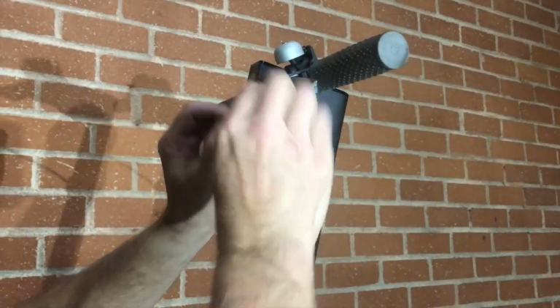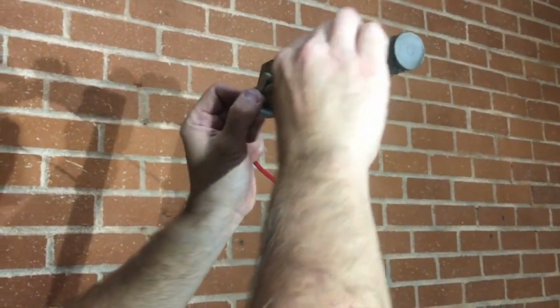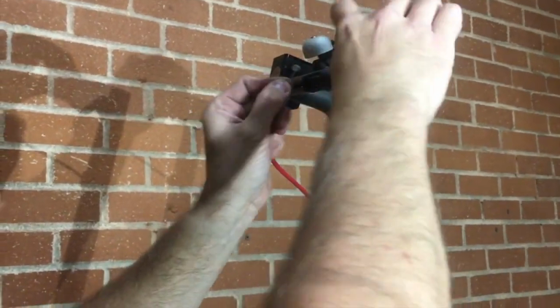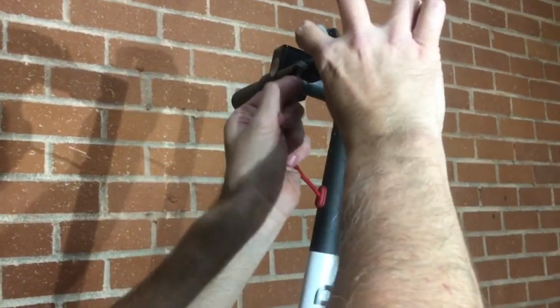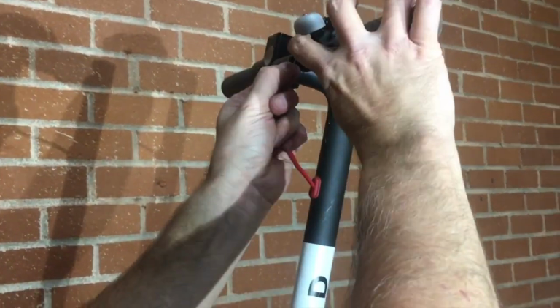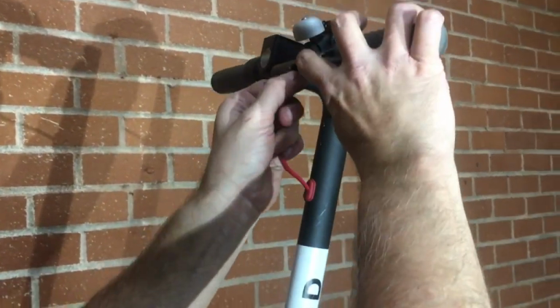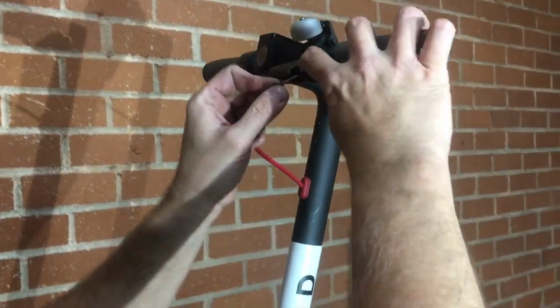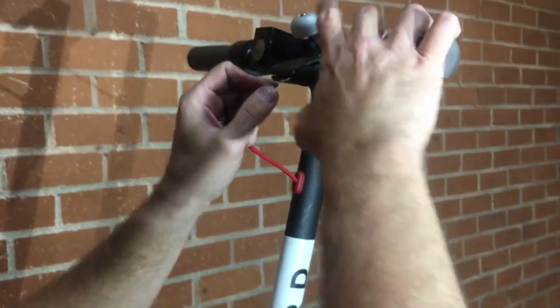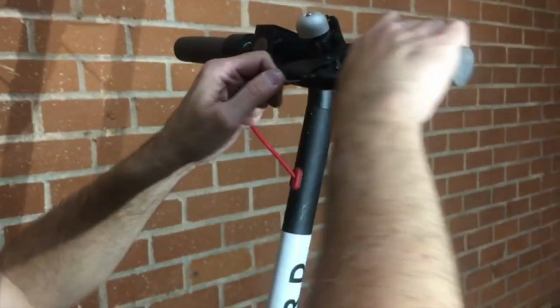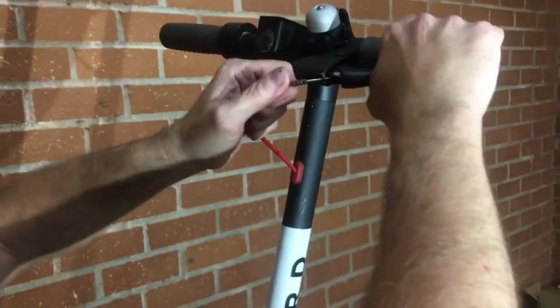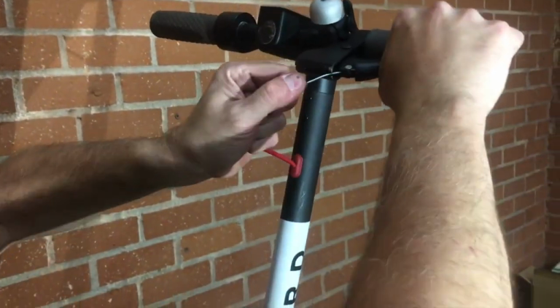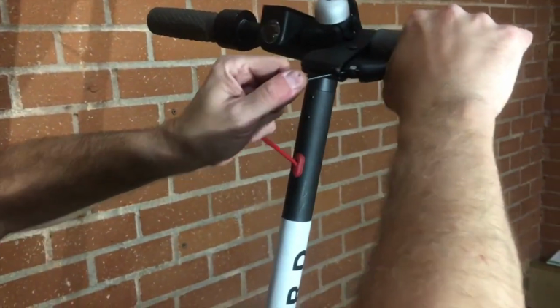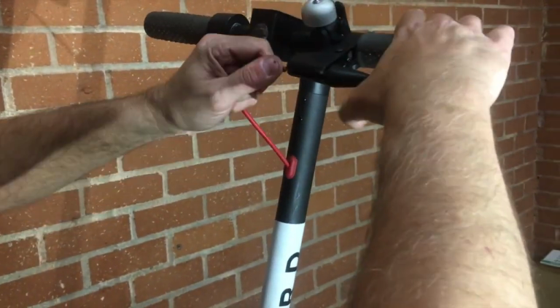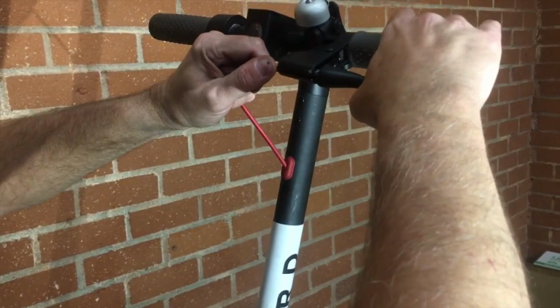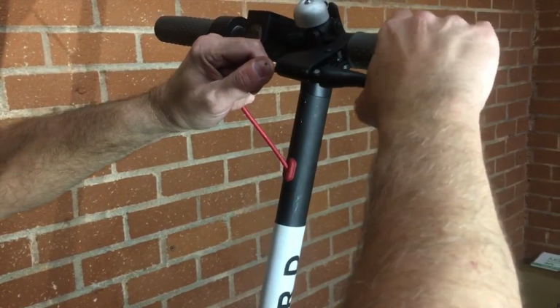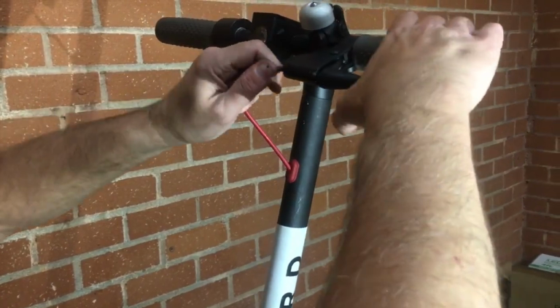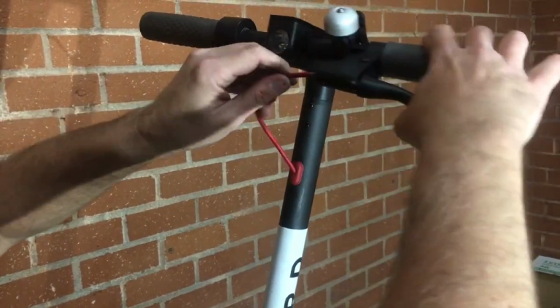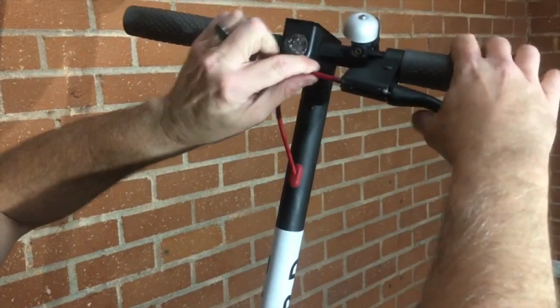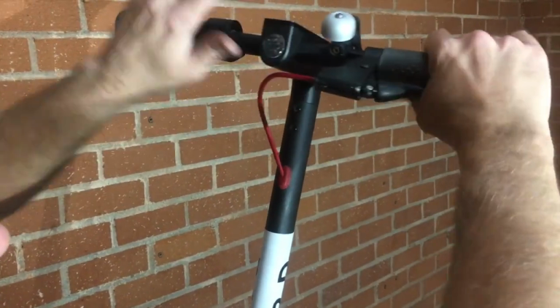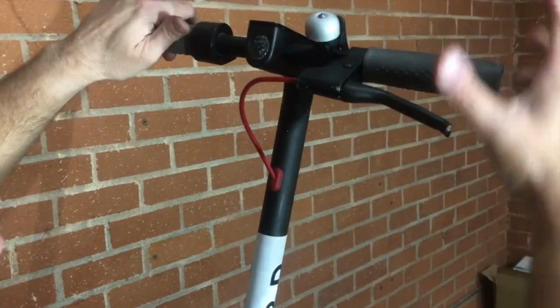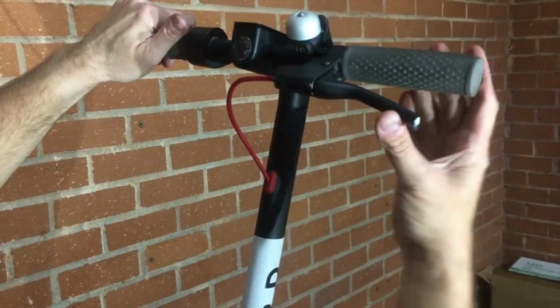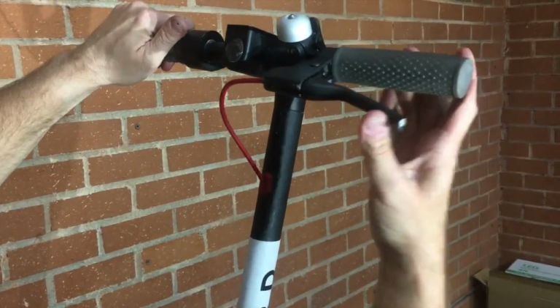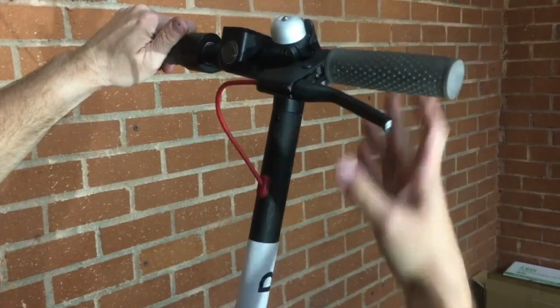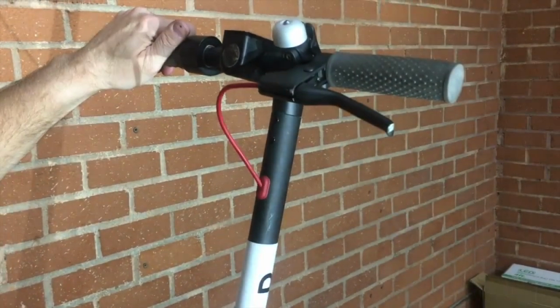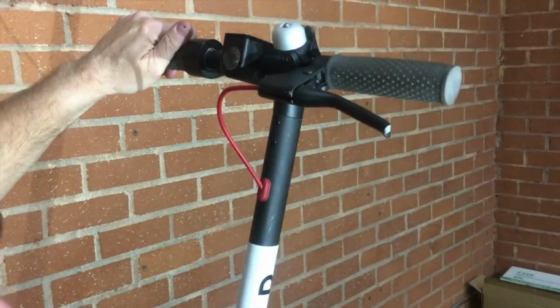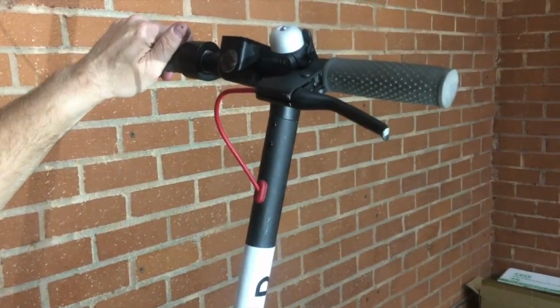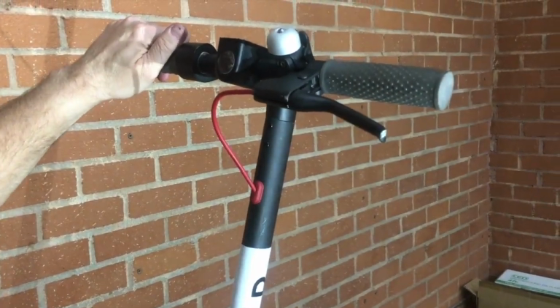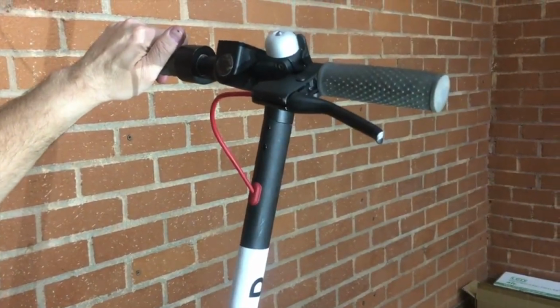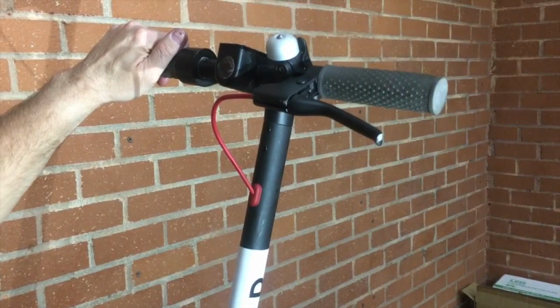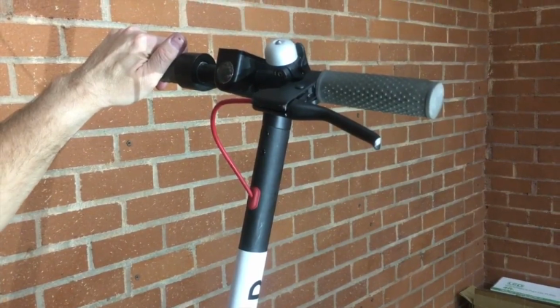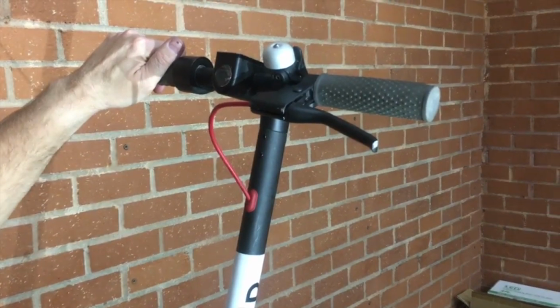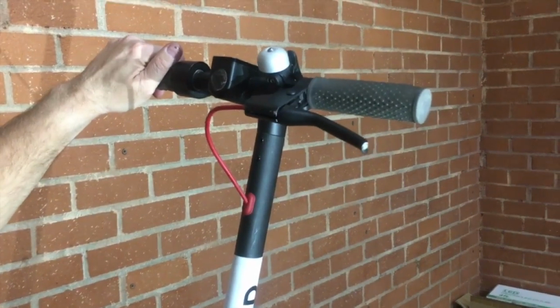Take your cable and put it back into the hole in the lever. Pull on it to get it back in the groove, and you're all set. At this point, you want to adjust your rear brake caliper back into position.